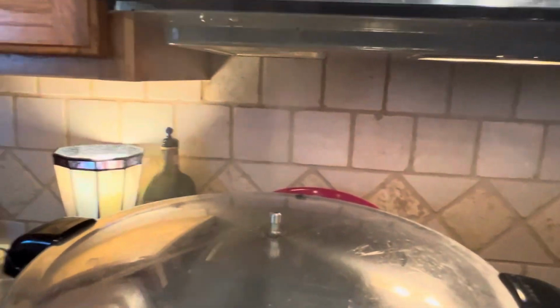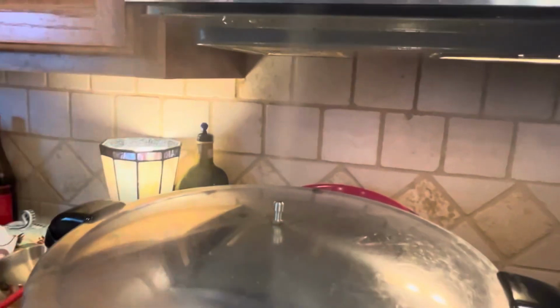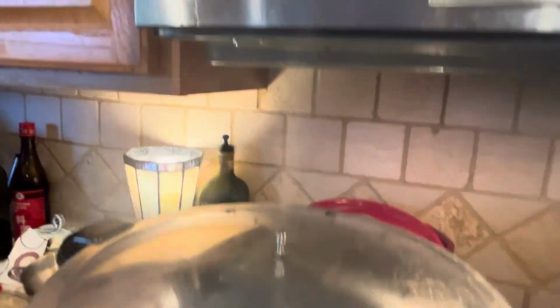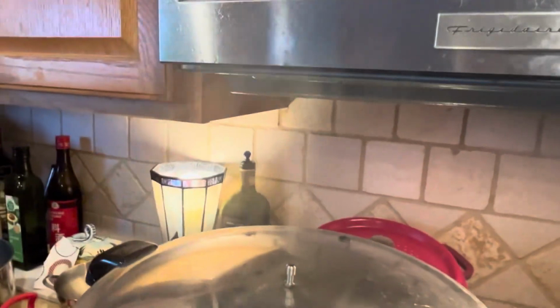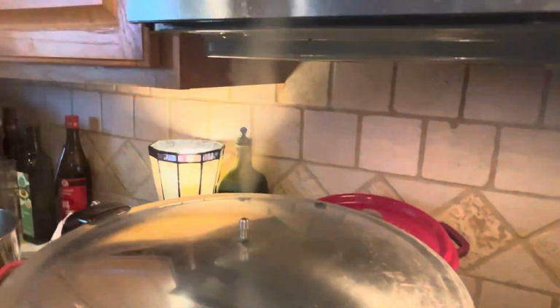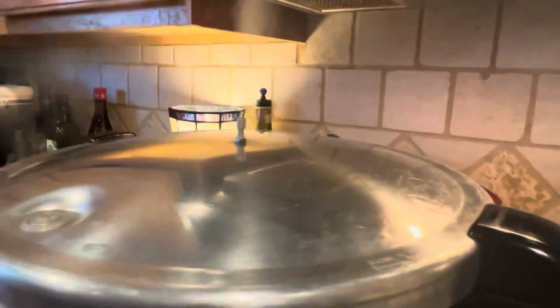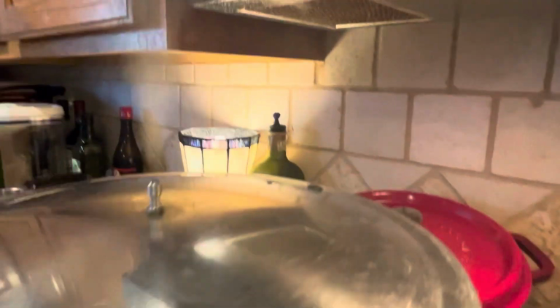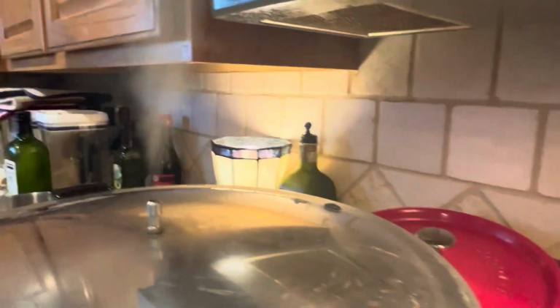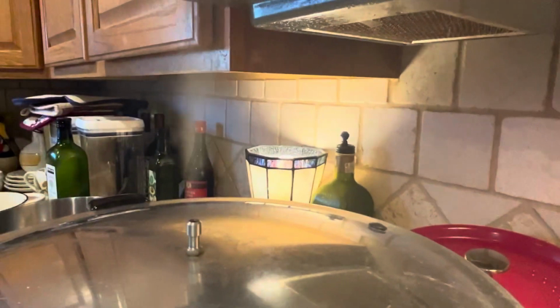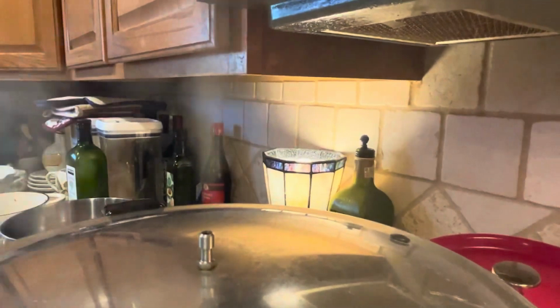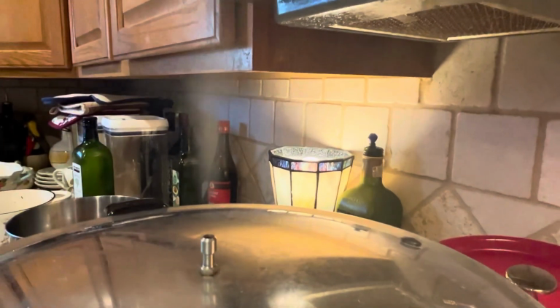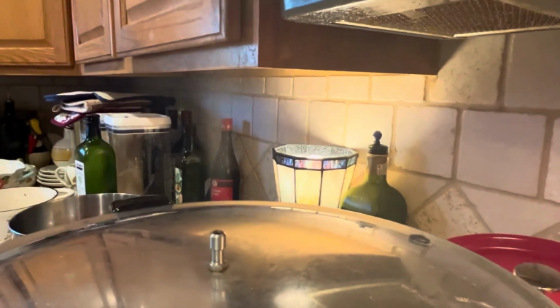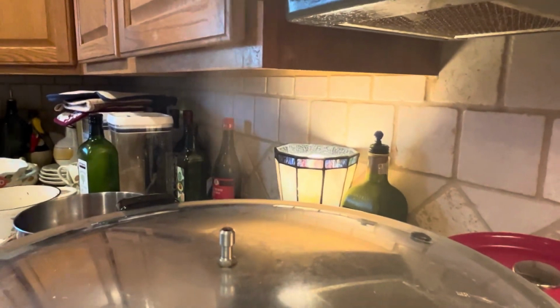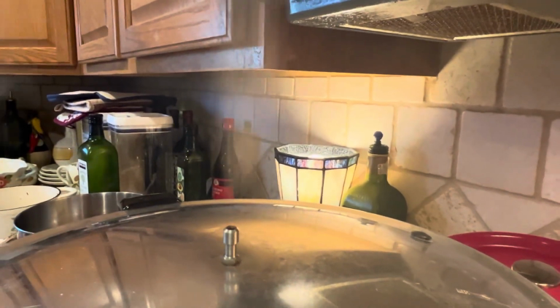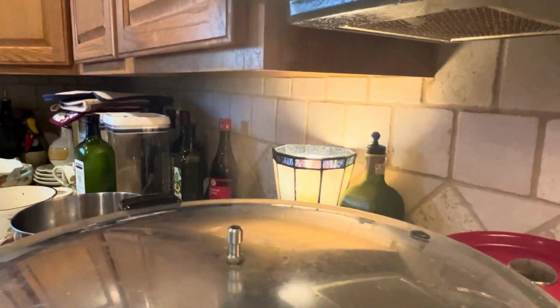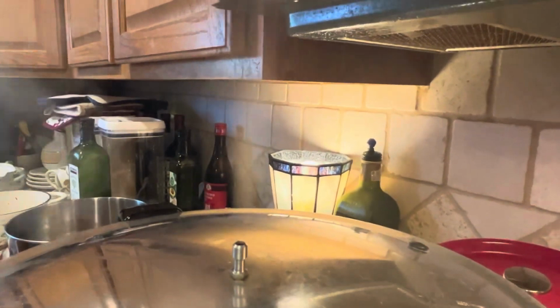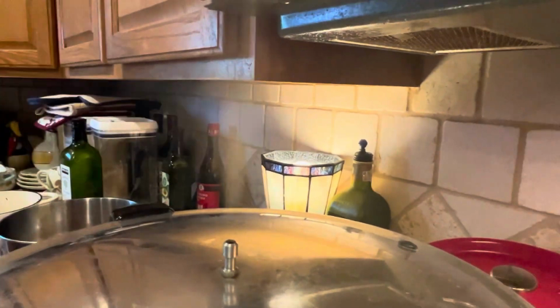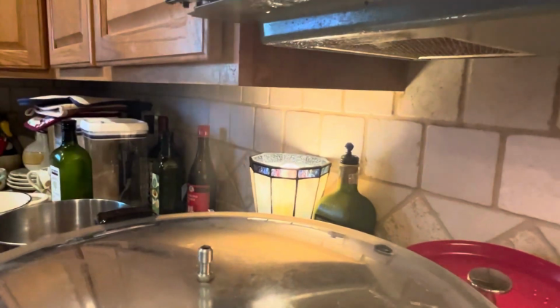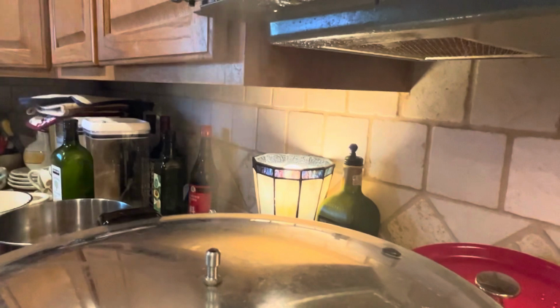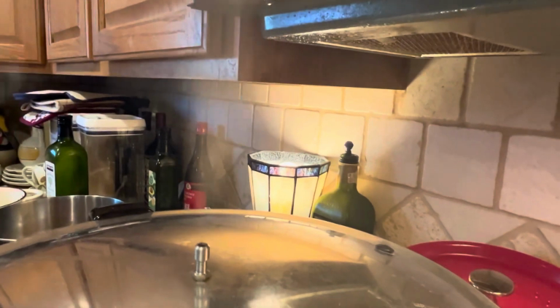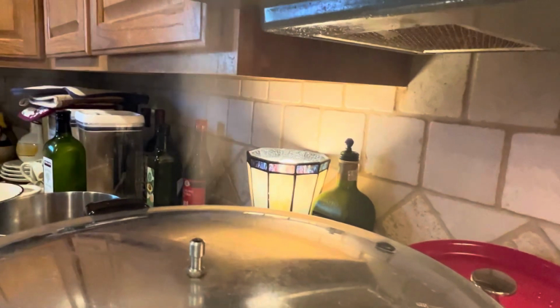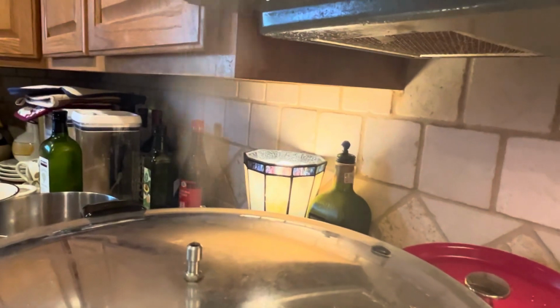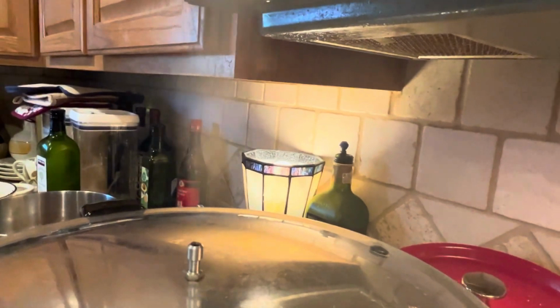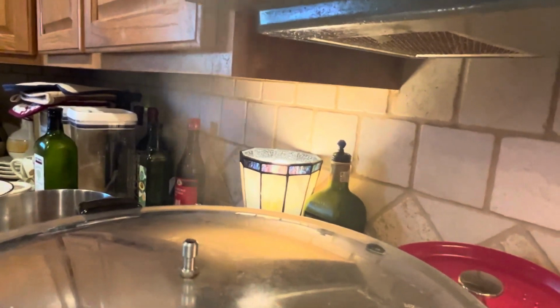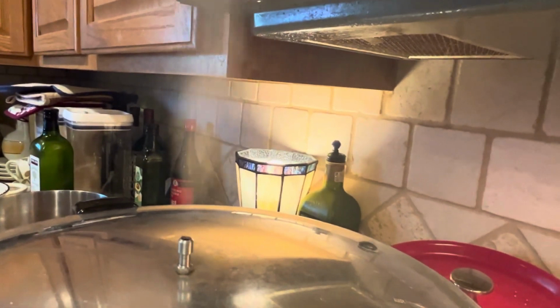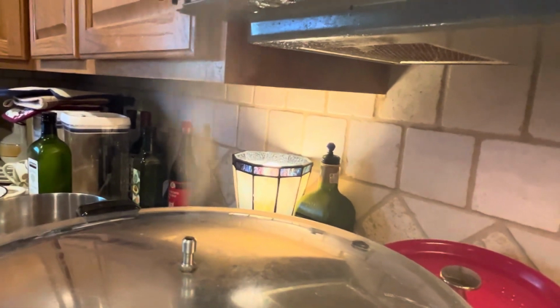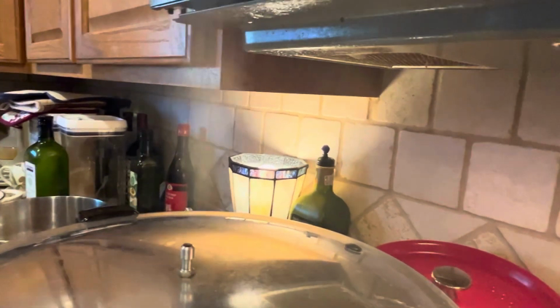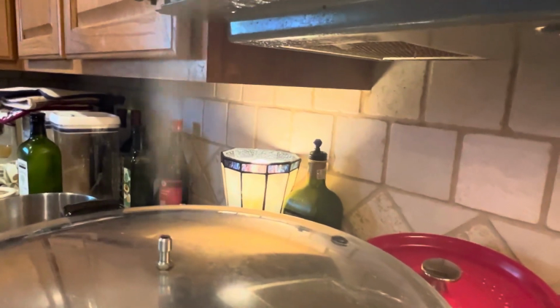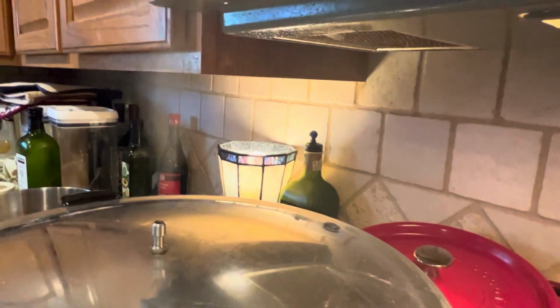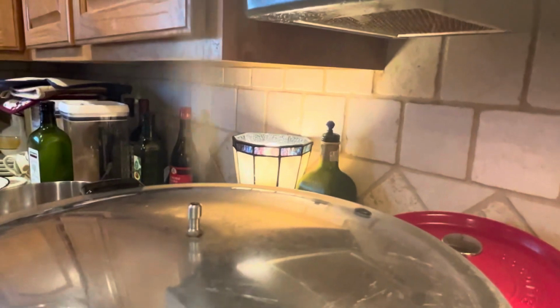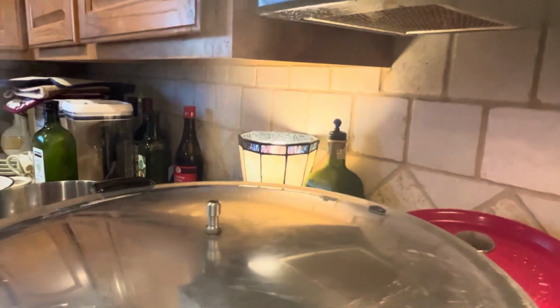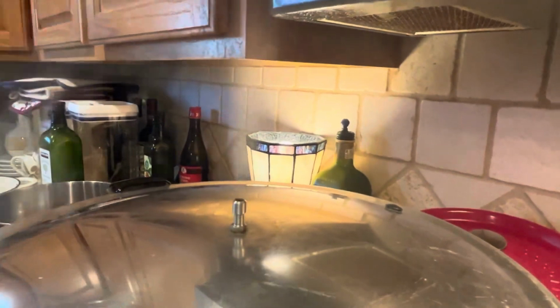It's been about 10 minutes and we've got a strong plume of steam coming up through the vent. I'm going to set my timer for 10 minutes, and once the timer is up, we'll put the weight on.